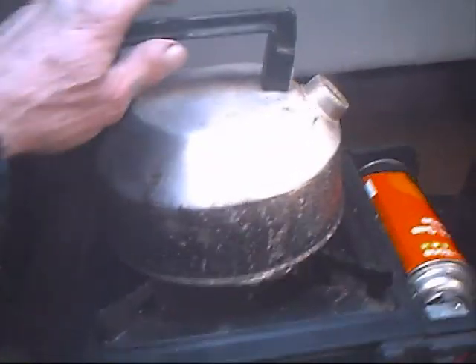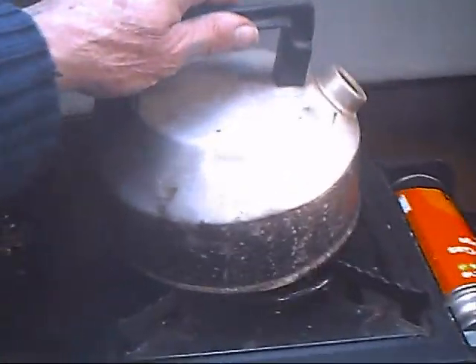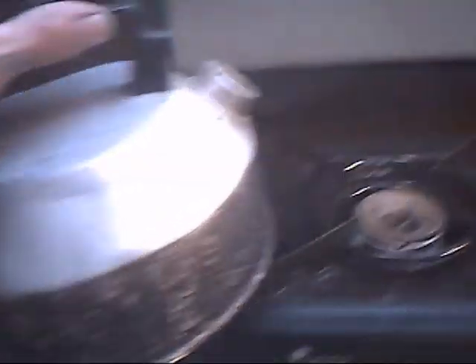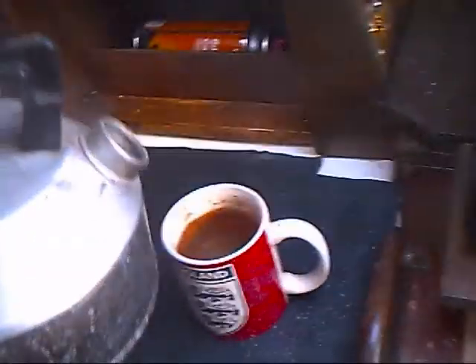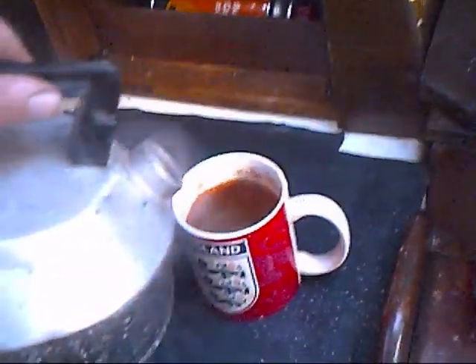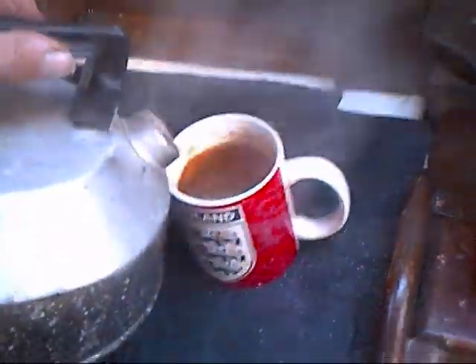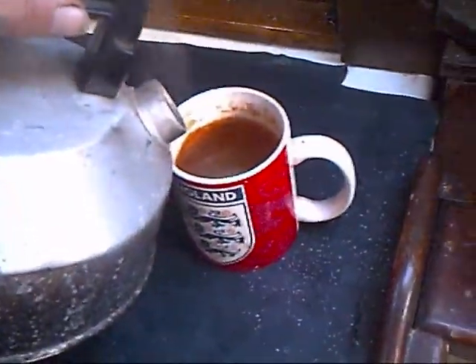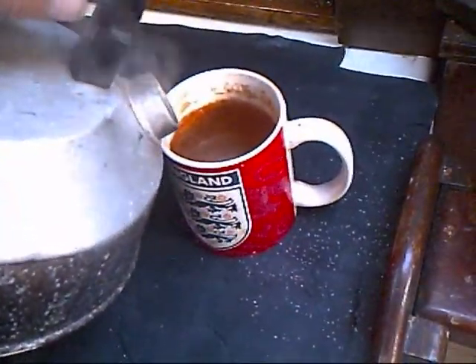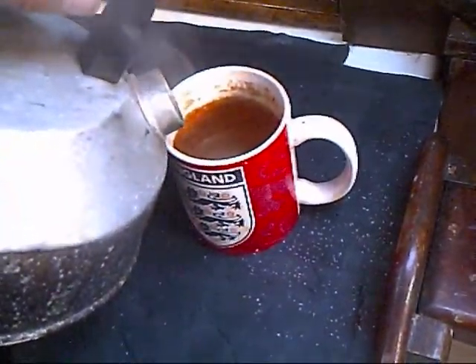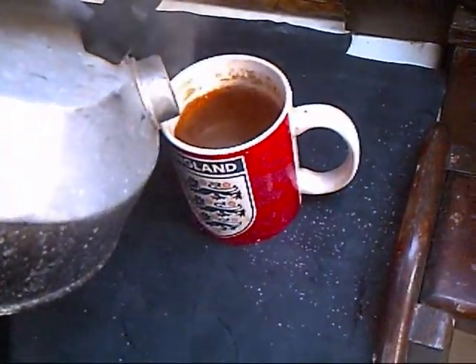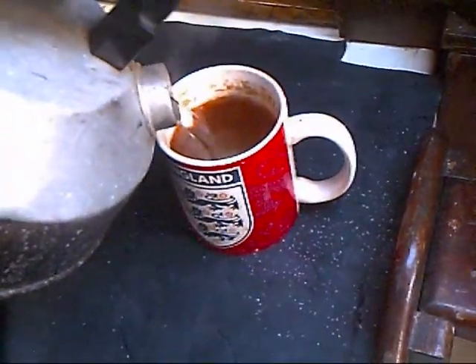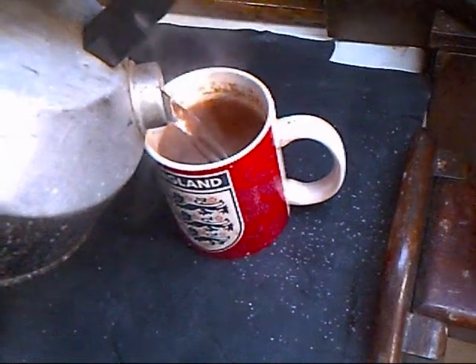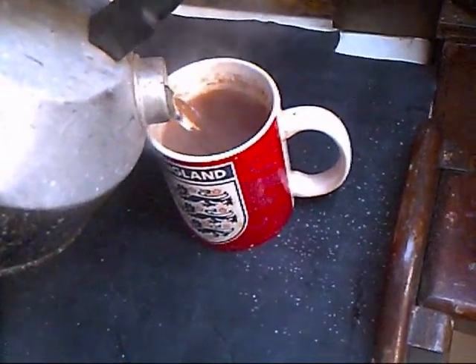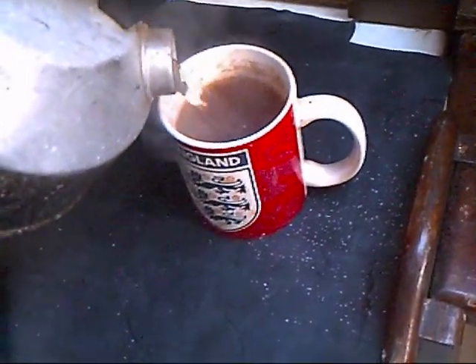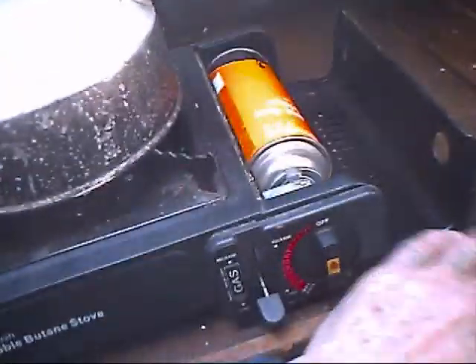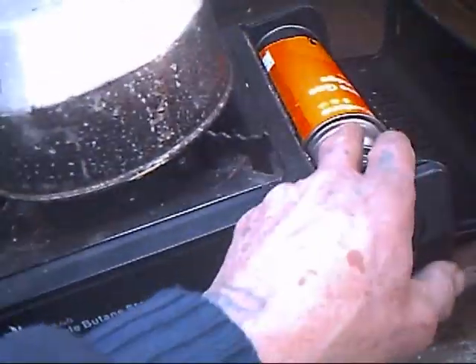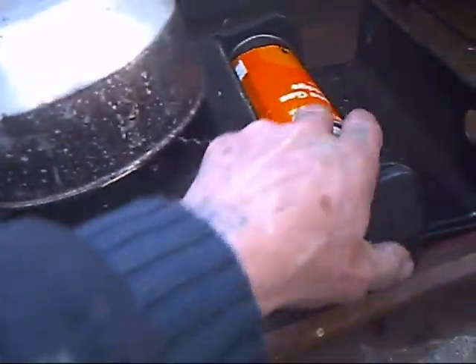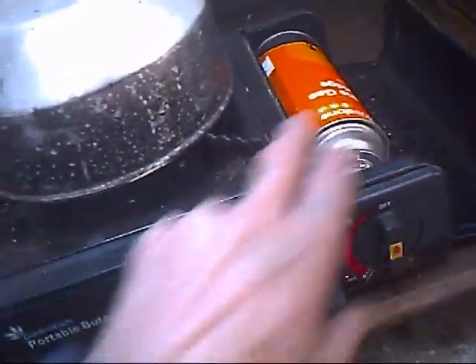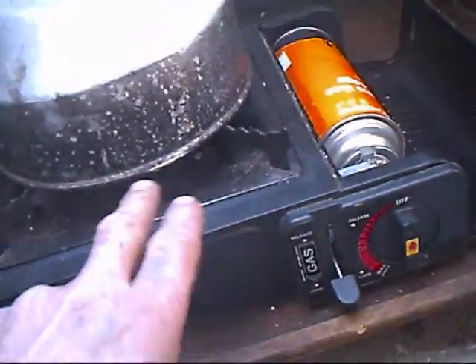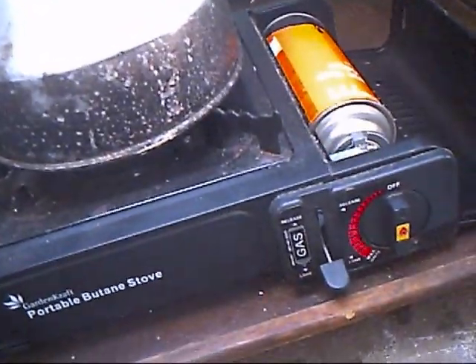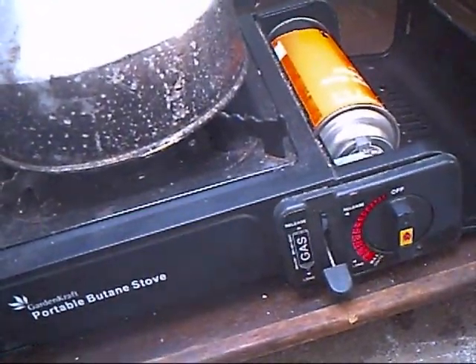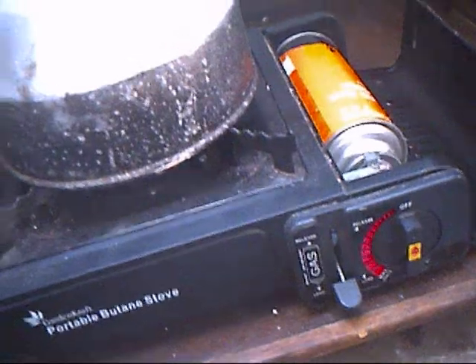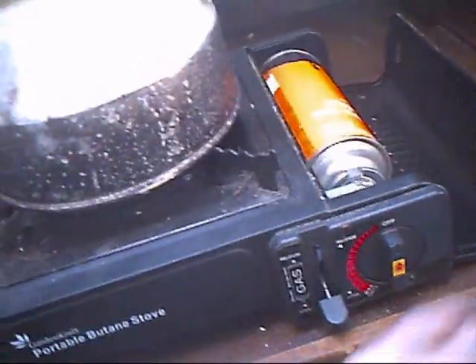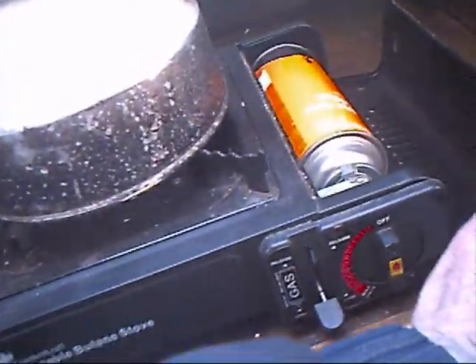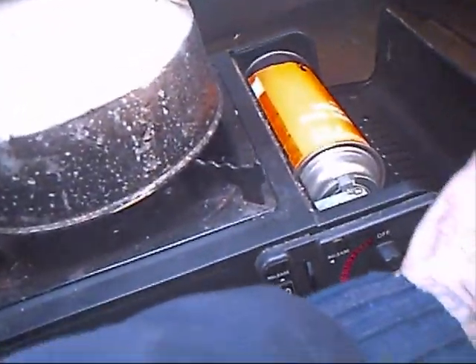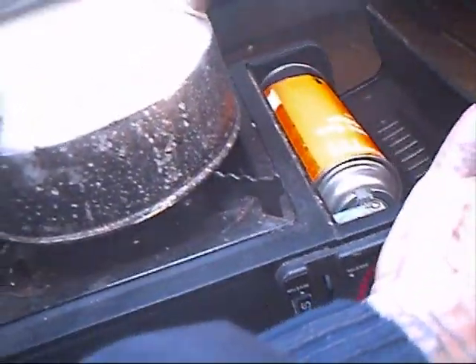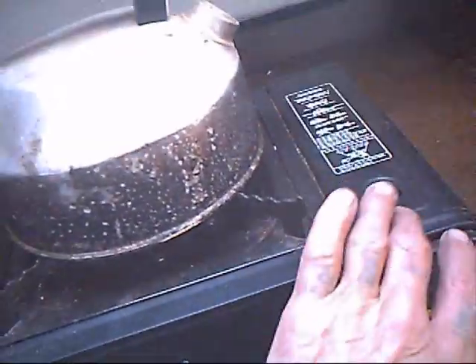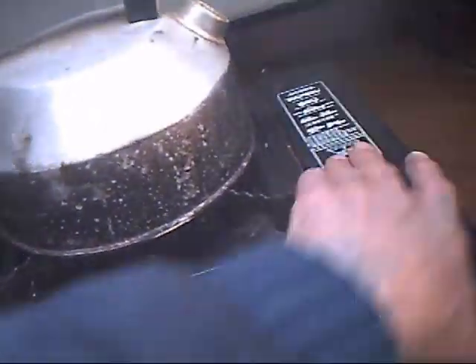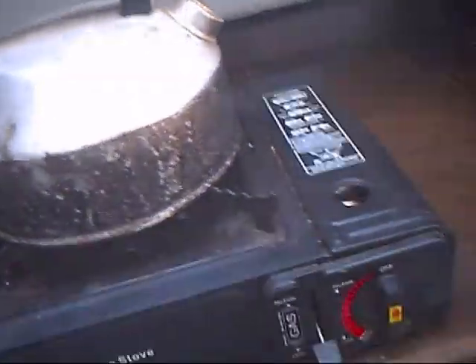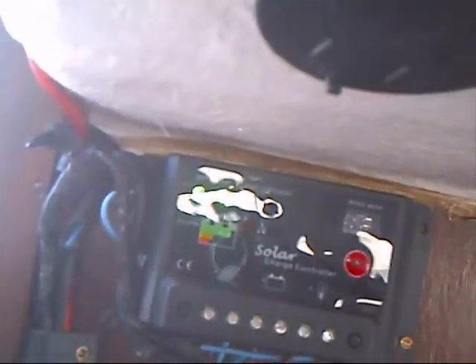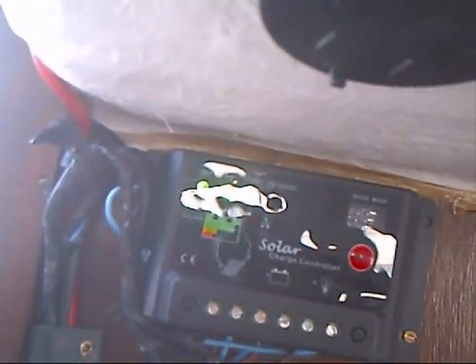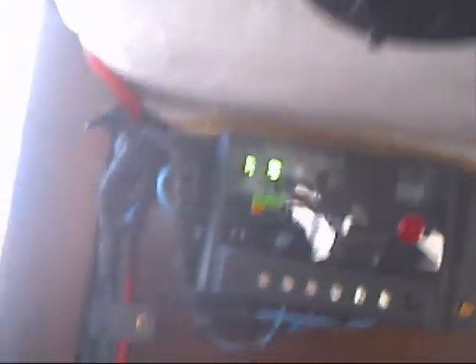Cup of tea time, and it was cold on the morning of the second day — the gas bottle was actually frozen. I had to light the stove up on a little bit of gas, then put the bottle over the heat to get it to work and boil my kettle. But not a problem.